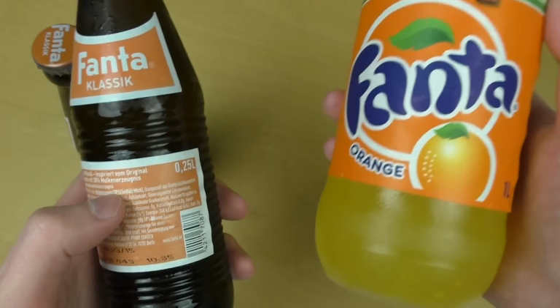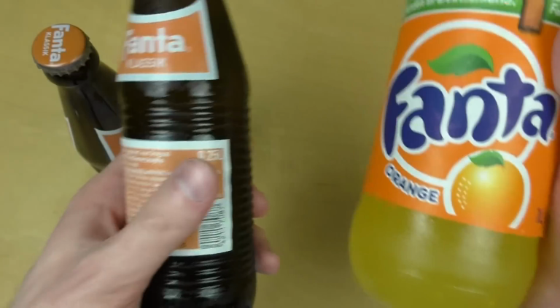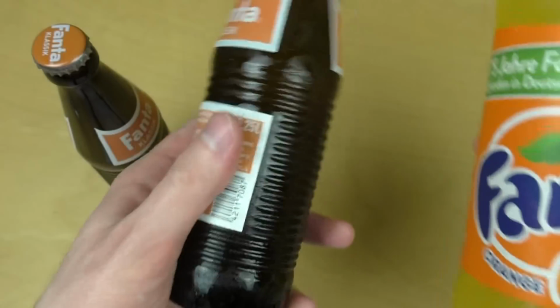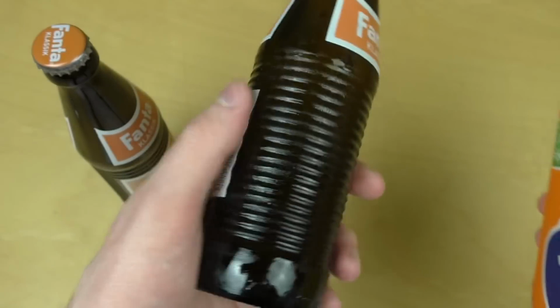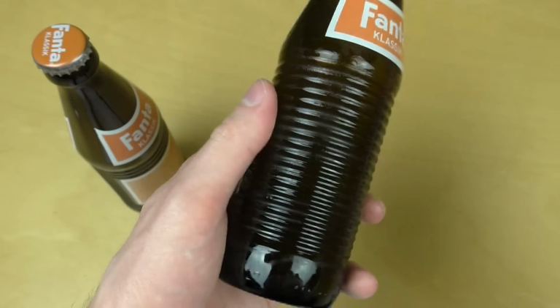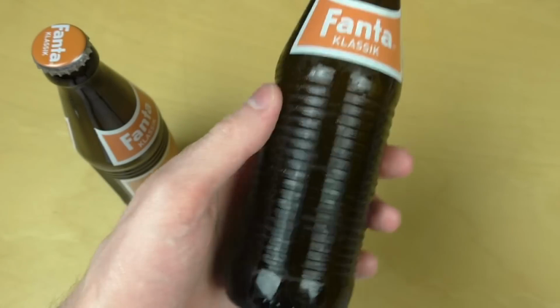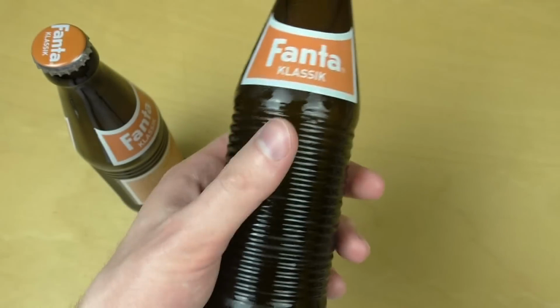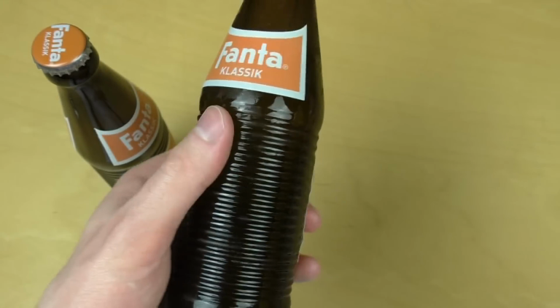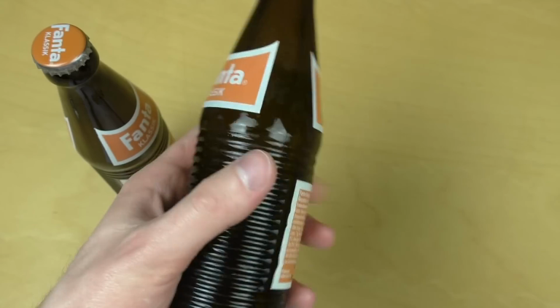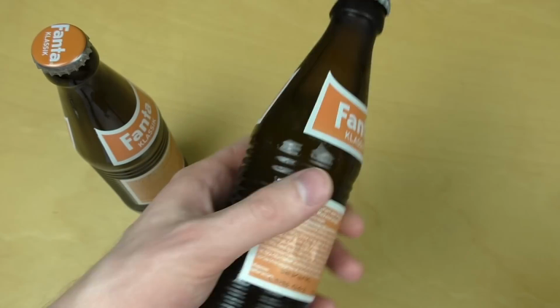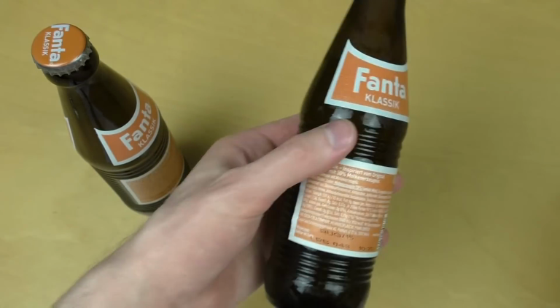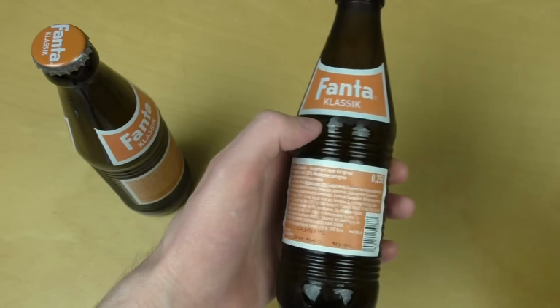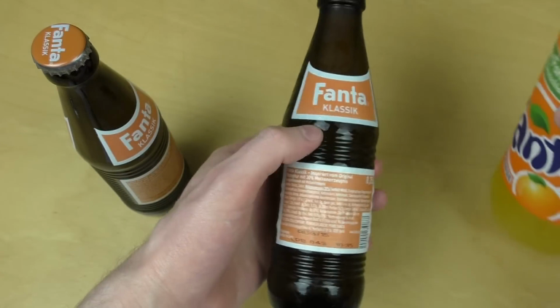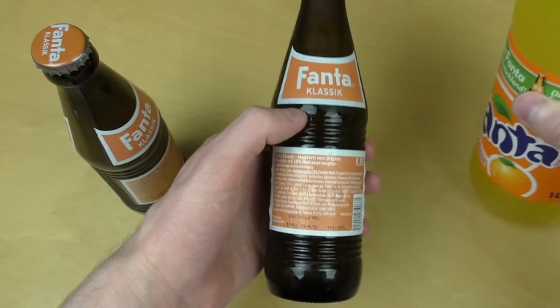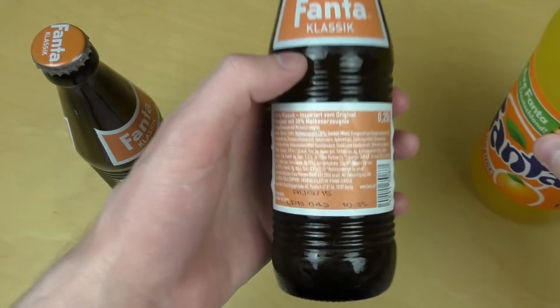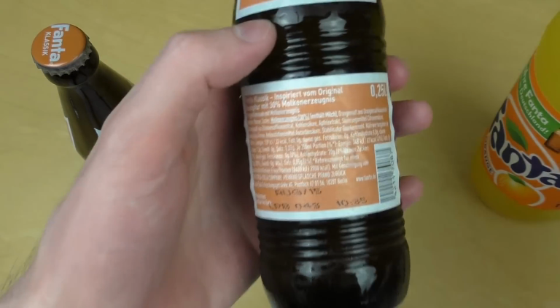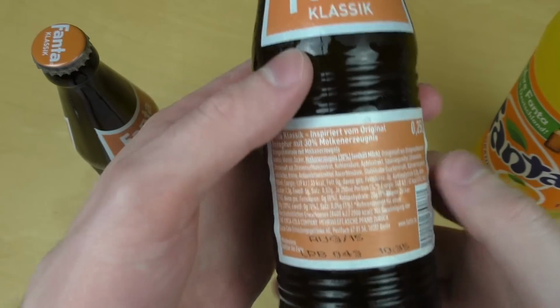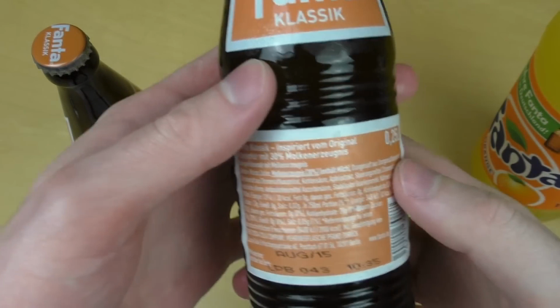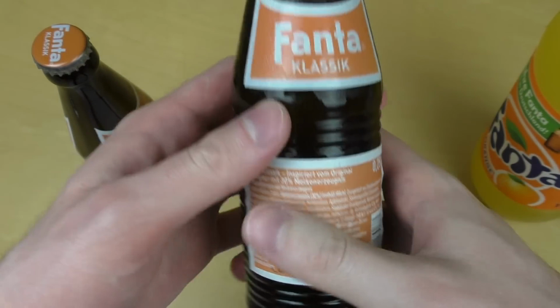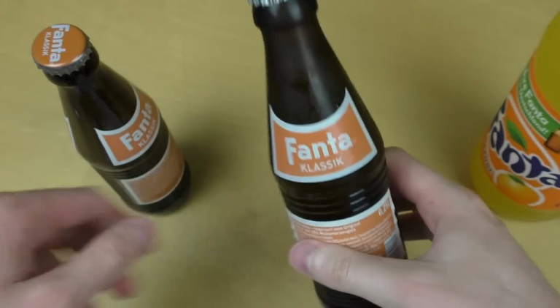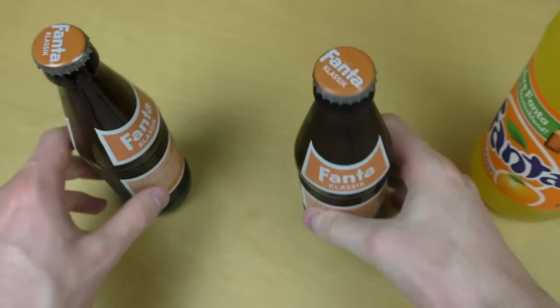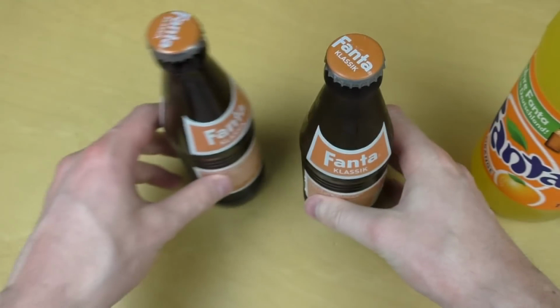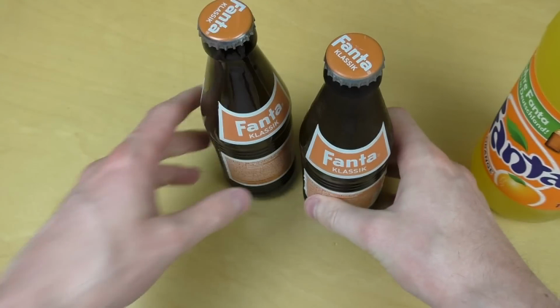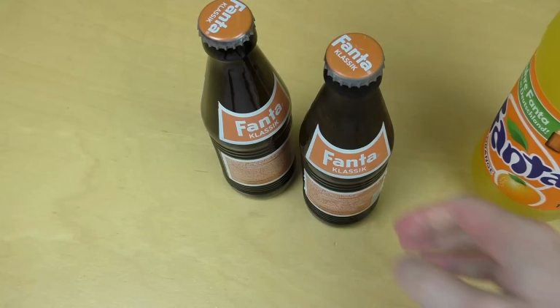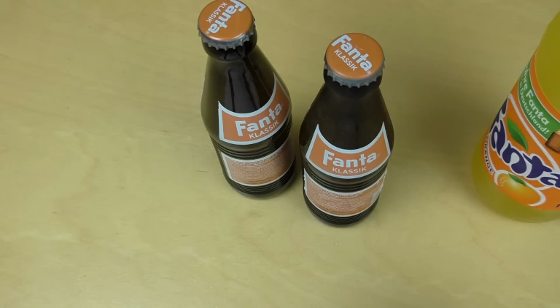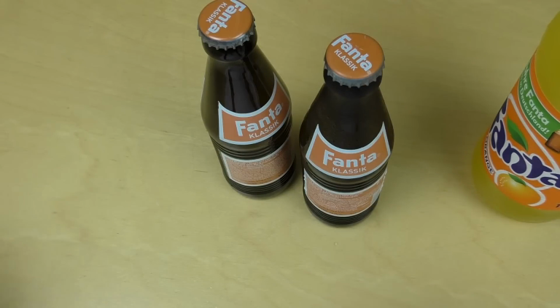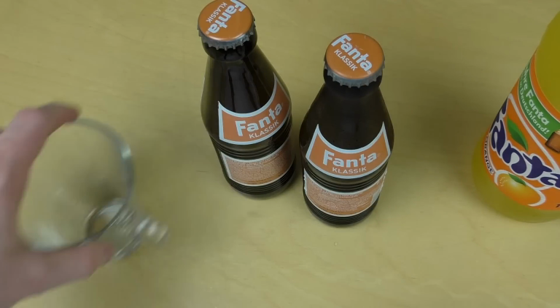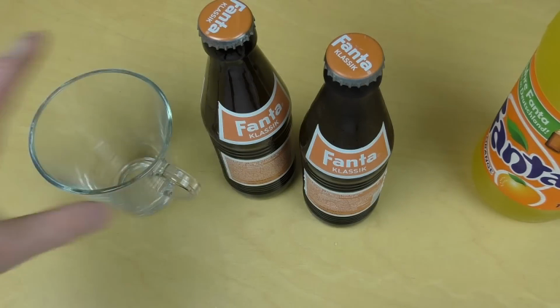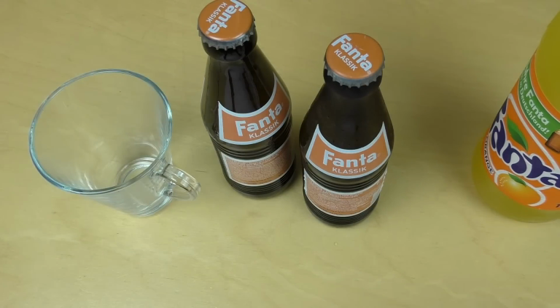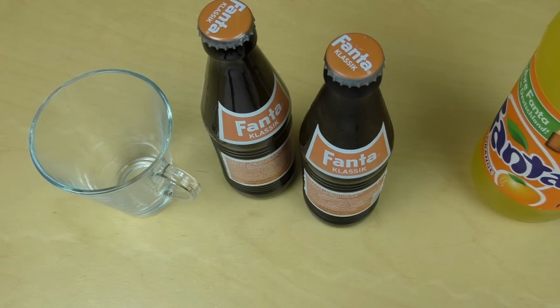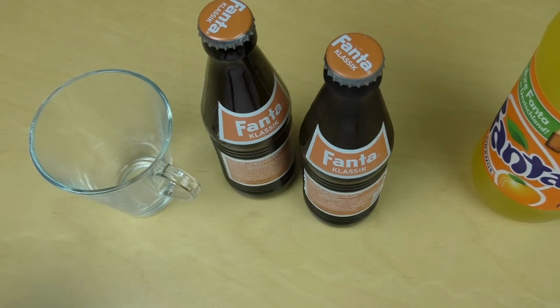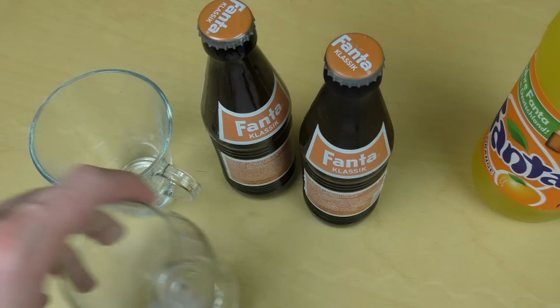I'm not quite sure whether this is the original taste — they say it tastes different. And we will see. I'm also not quite sure whether this is Germany only or what.